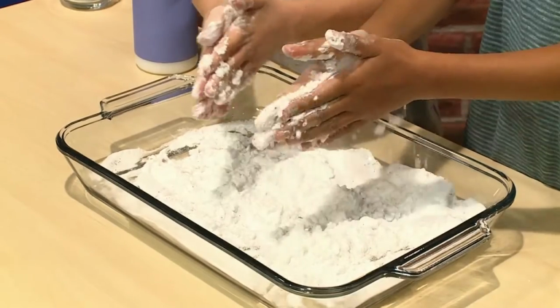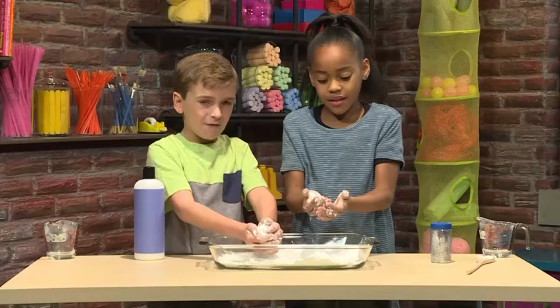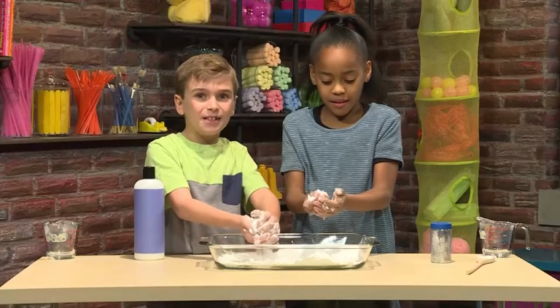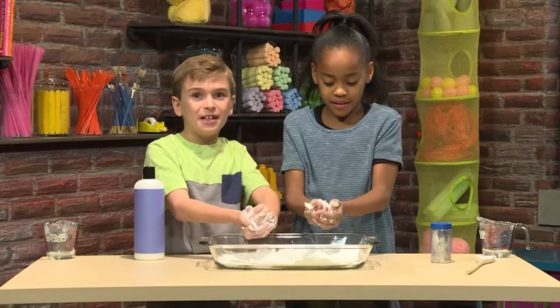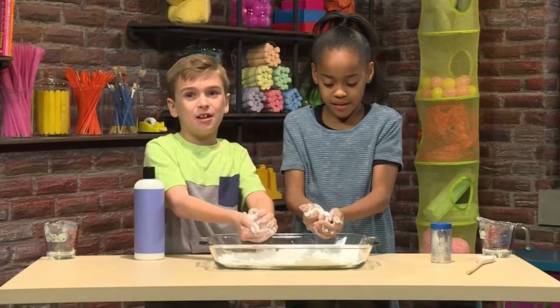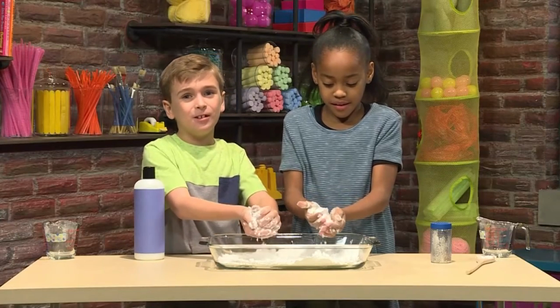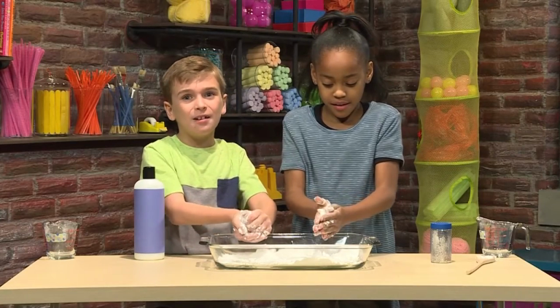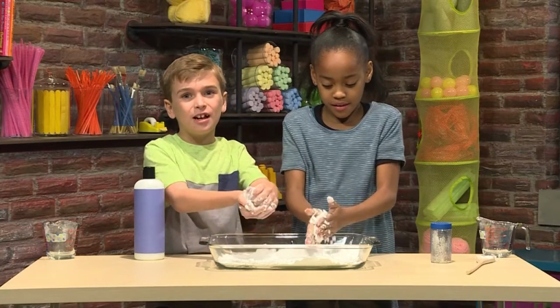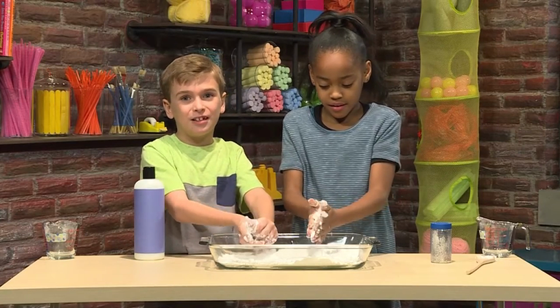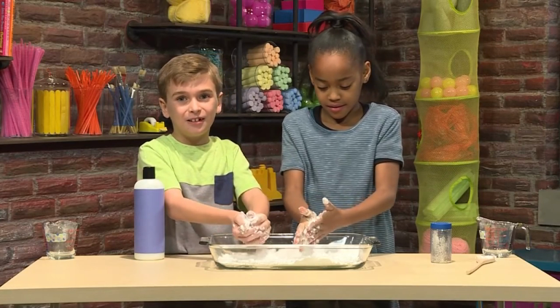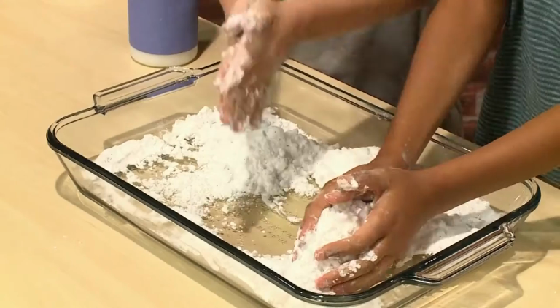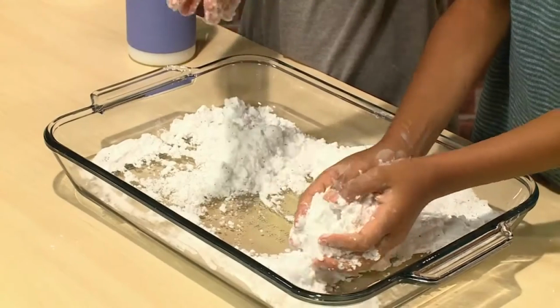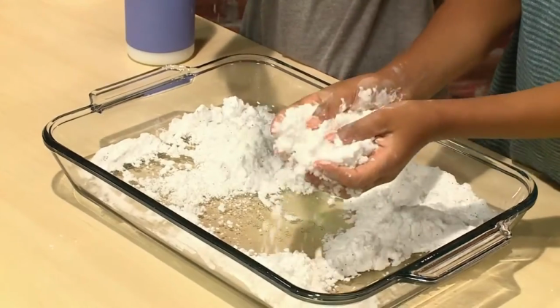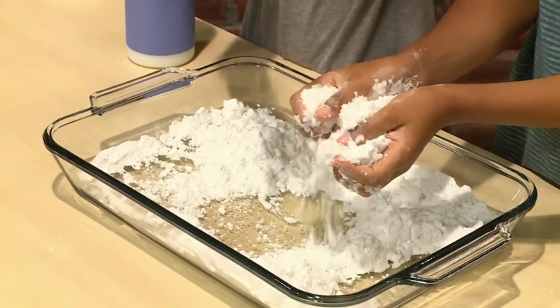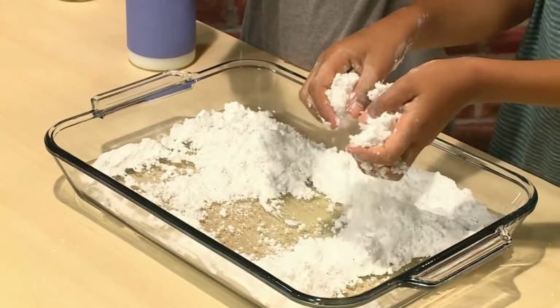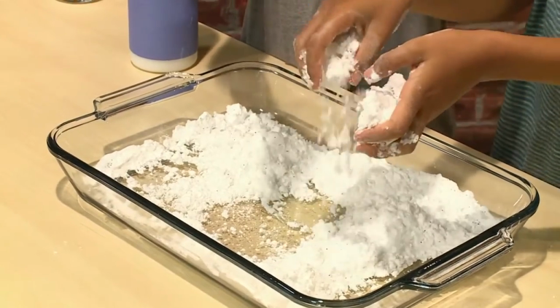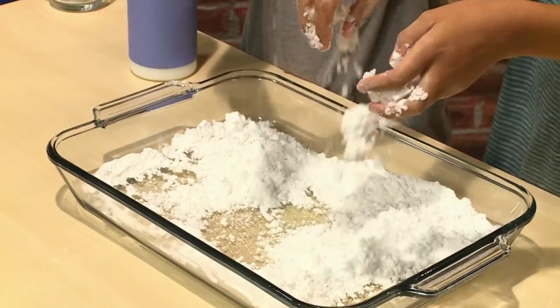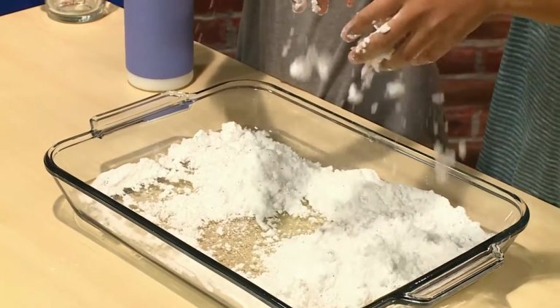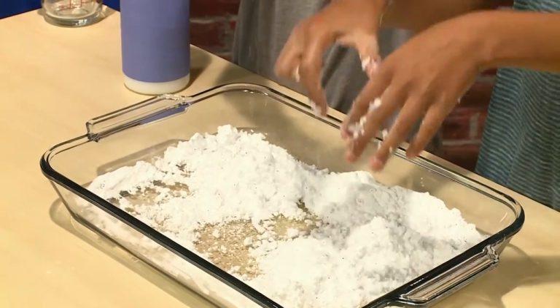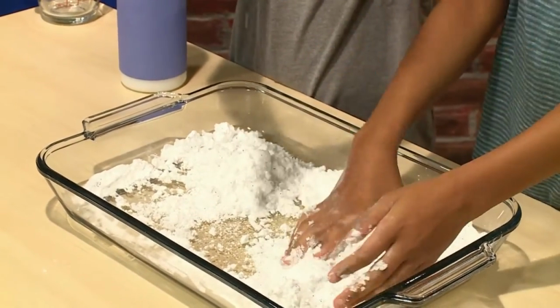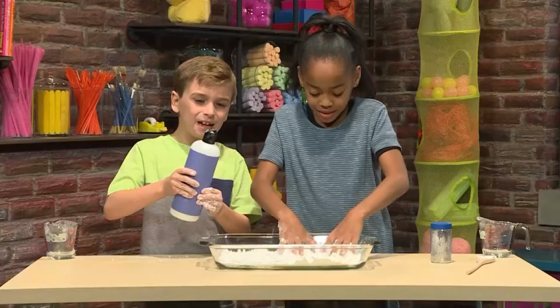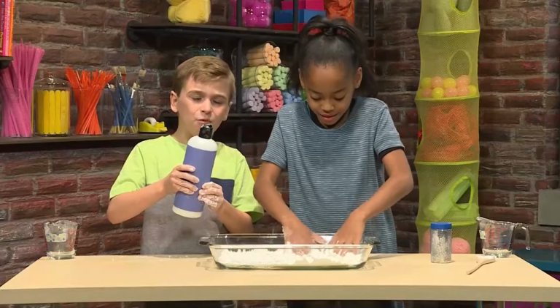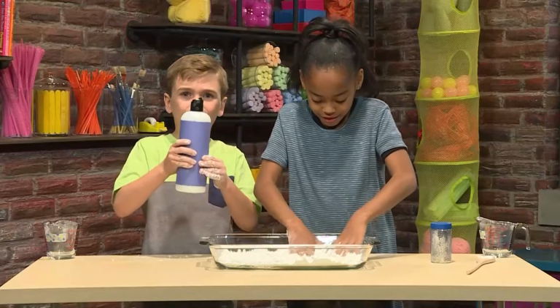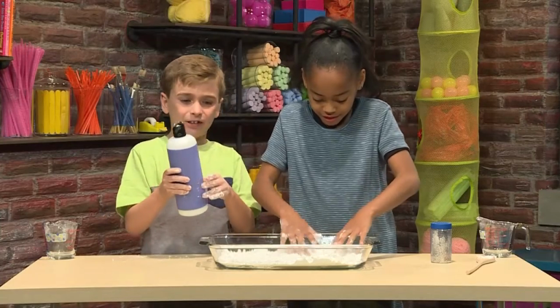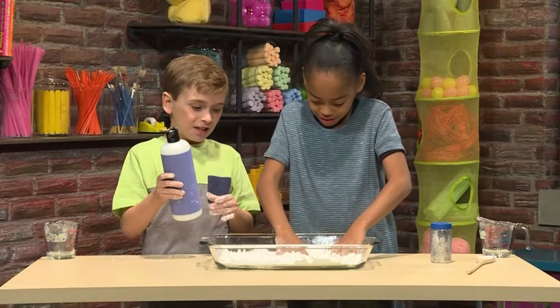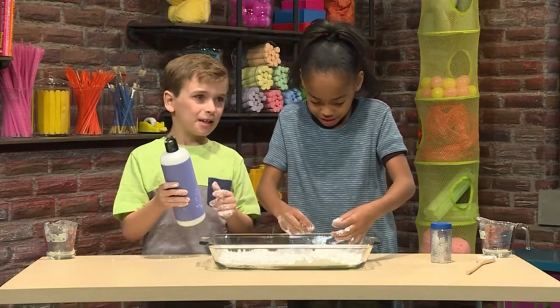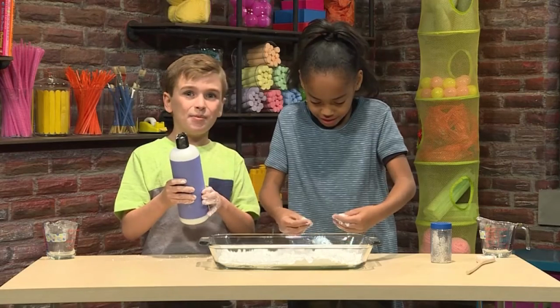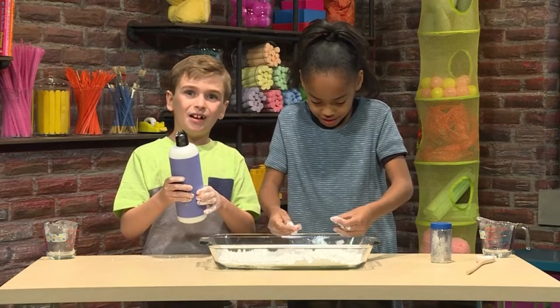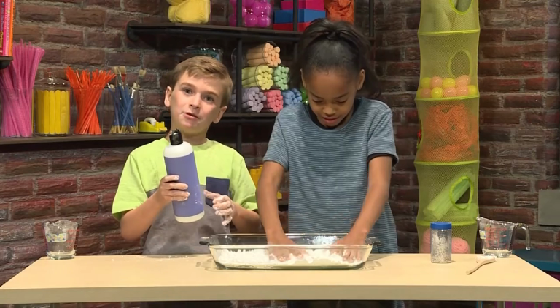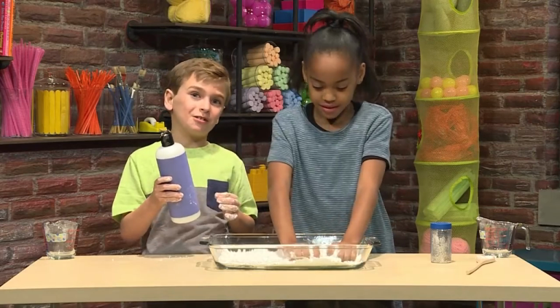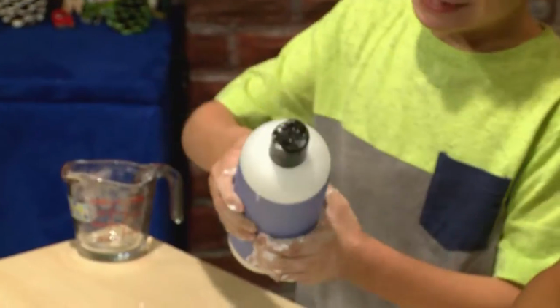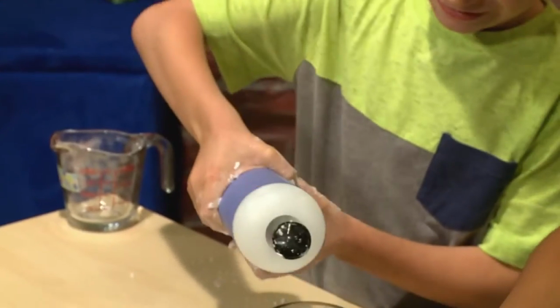If you want it stickier and clumpier, add more hair conditioner. Or you can use it nice and fine like a flurry snow. I'm going to add more hair conditioner to make it clumpier, and I'm going to try to make a snowman.